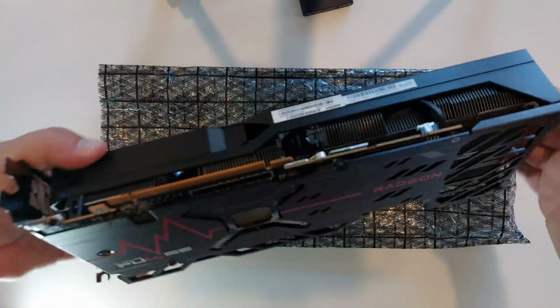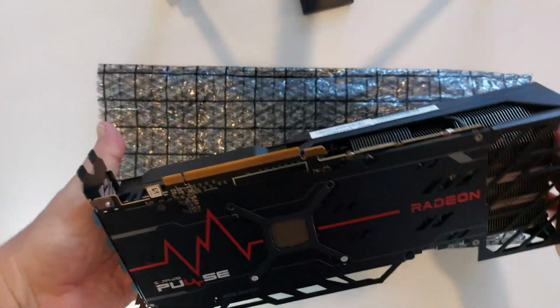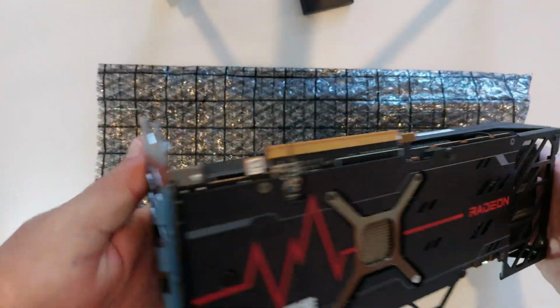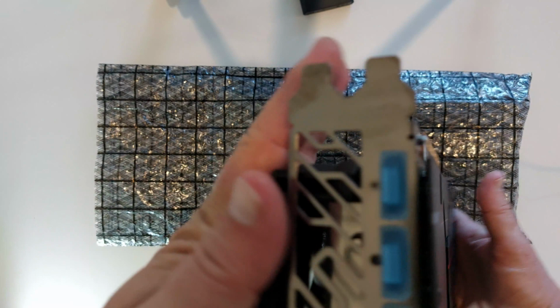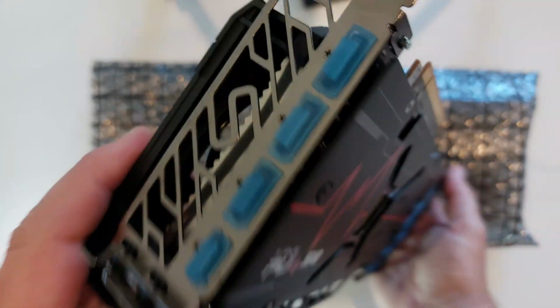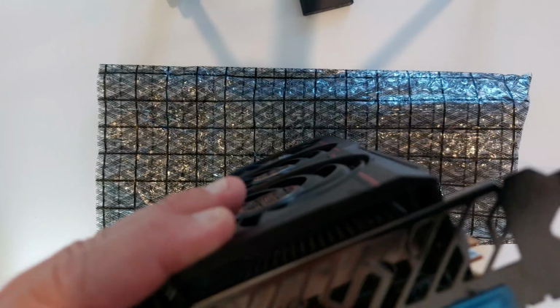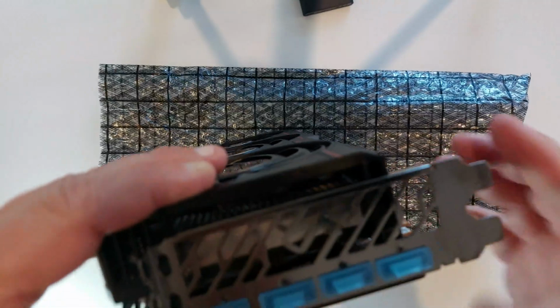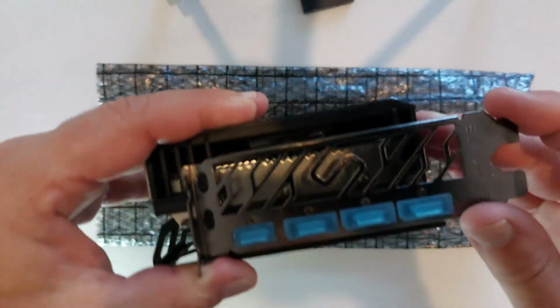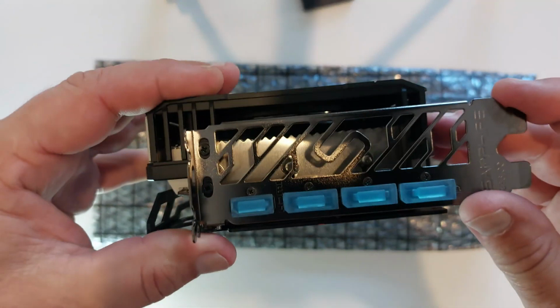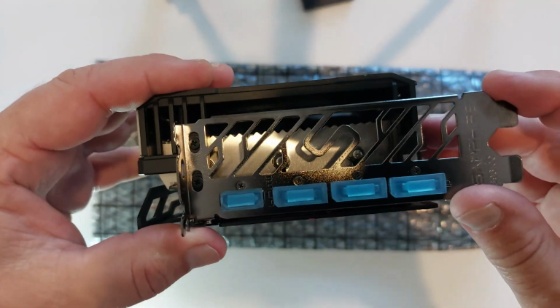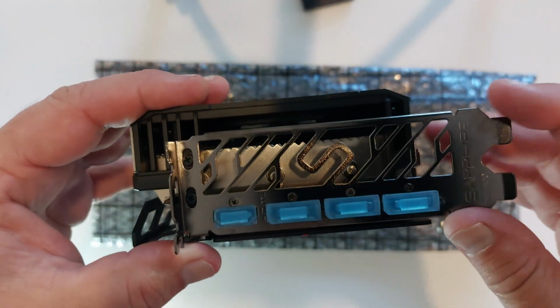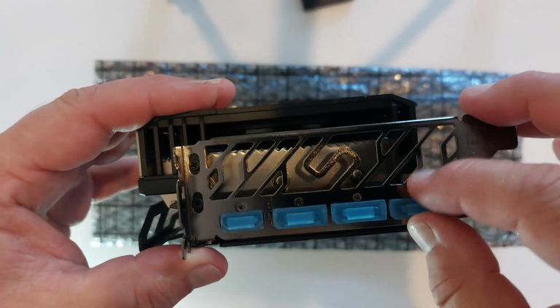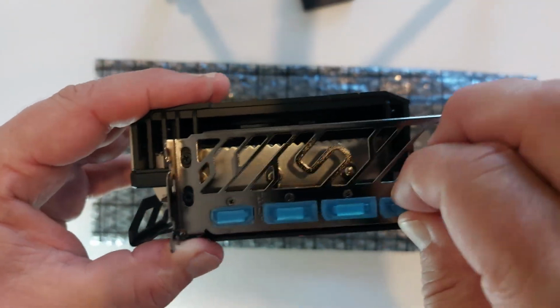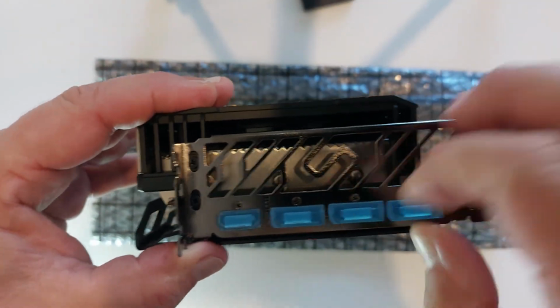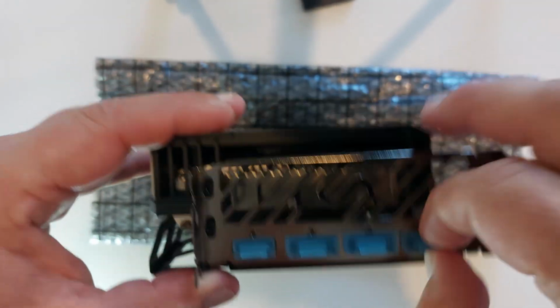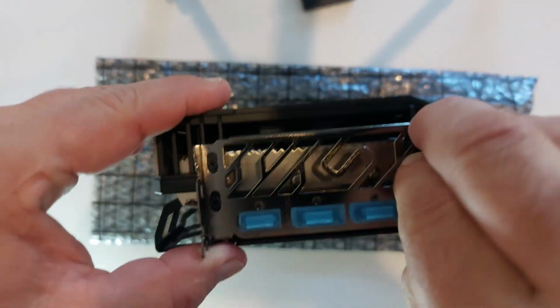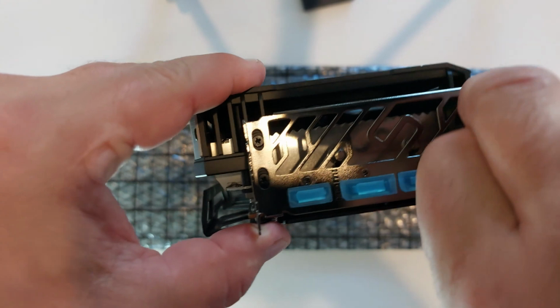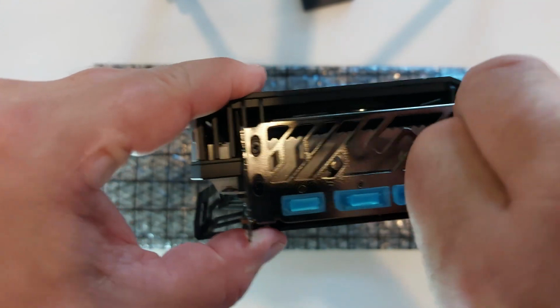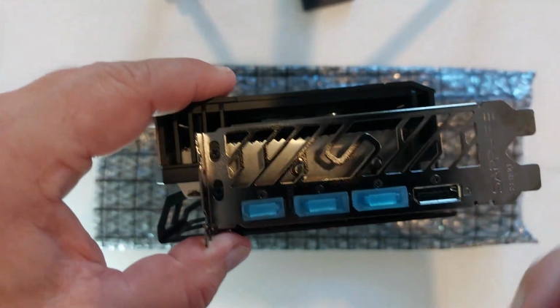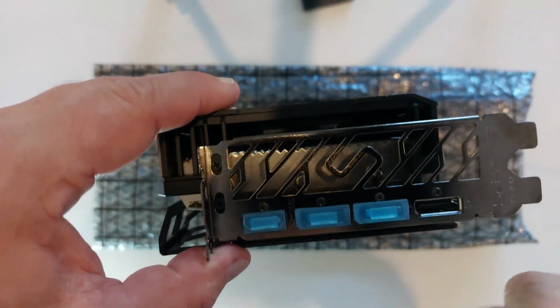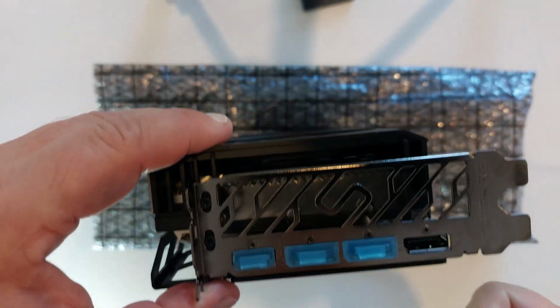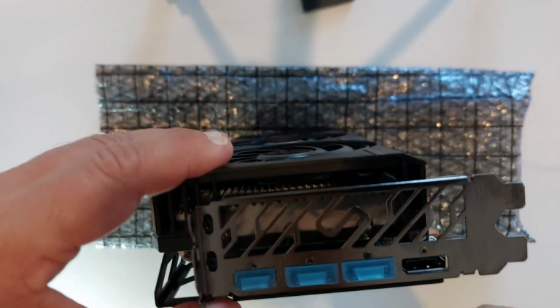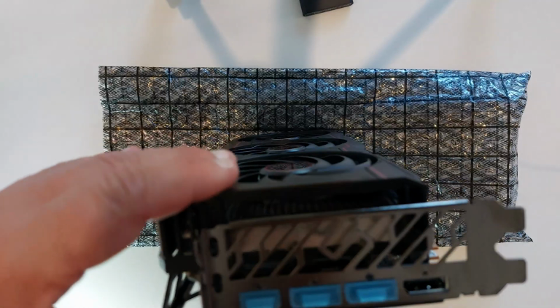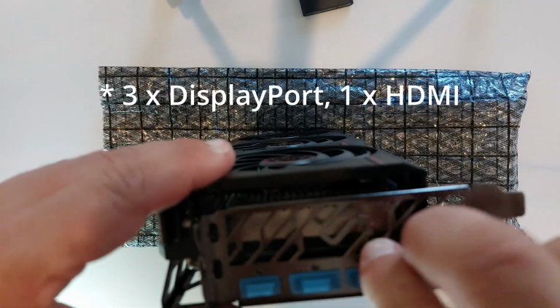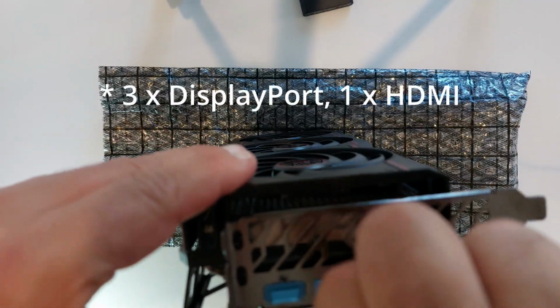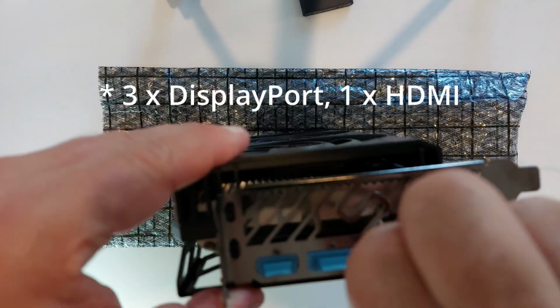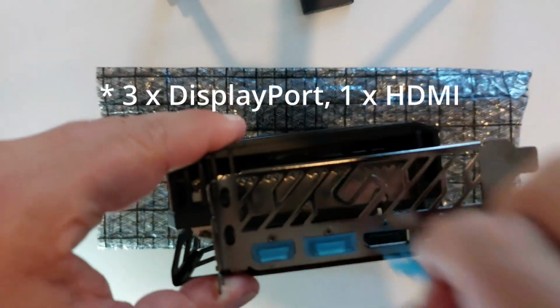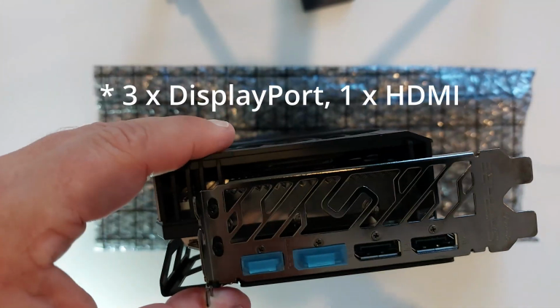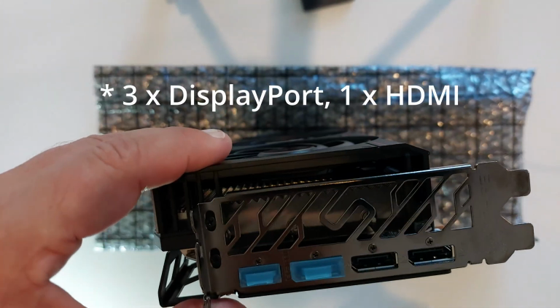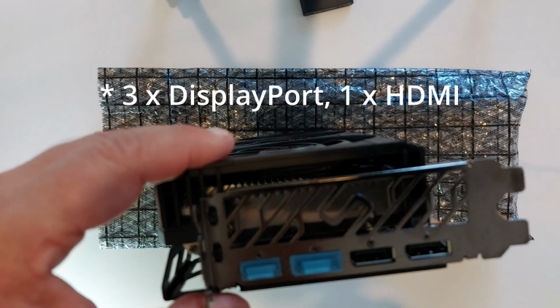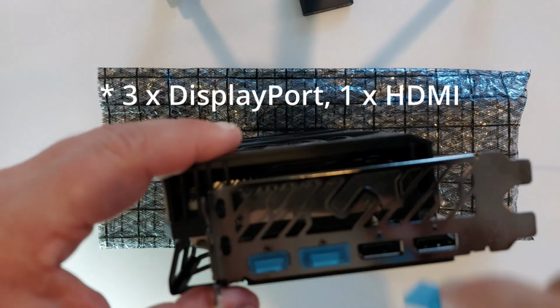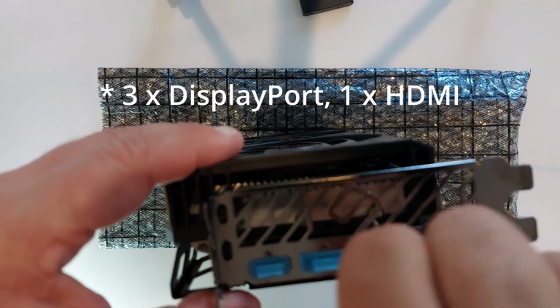Okay, here are all the ports on the end — they've all got little plugs in them. They're in tight. Yeah, so there's a DisplayPort and three HDMIs.